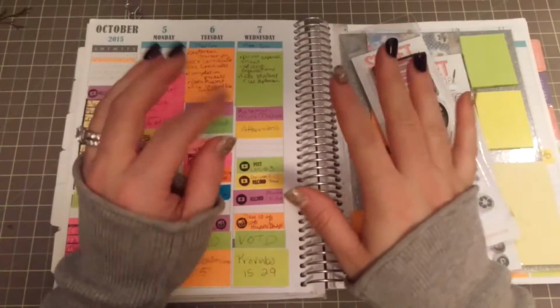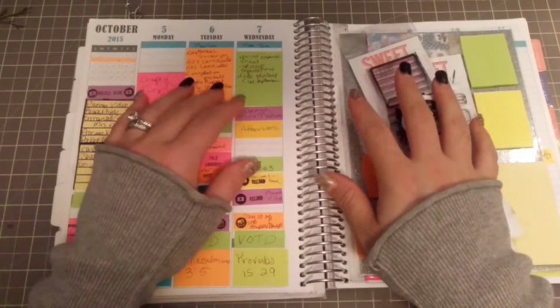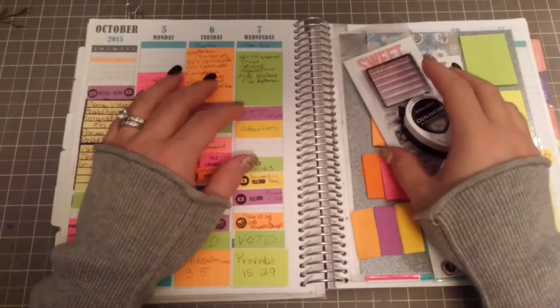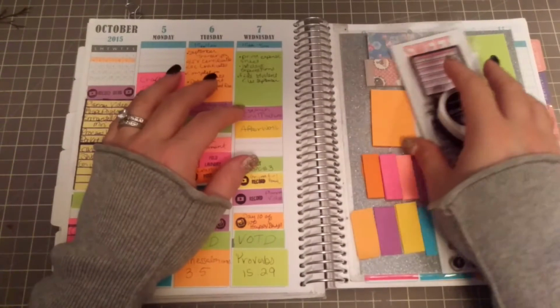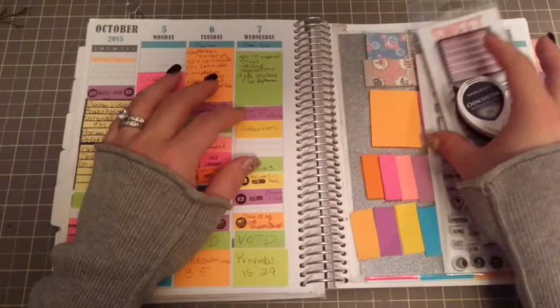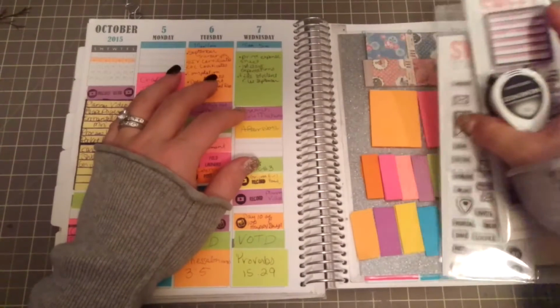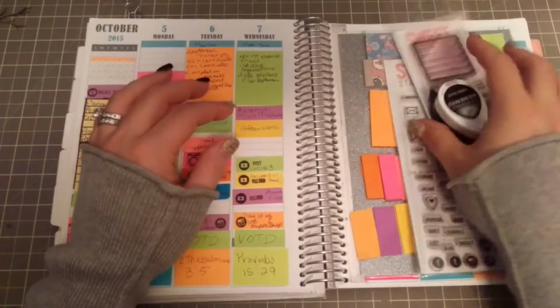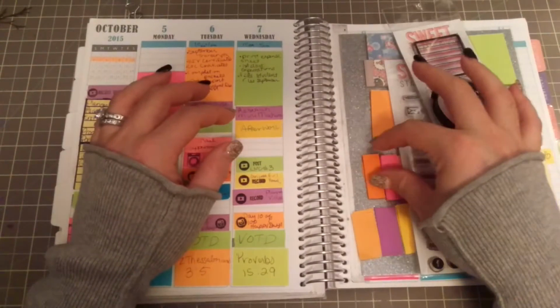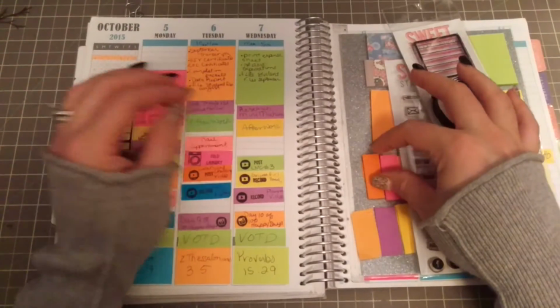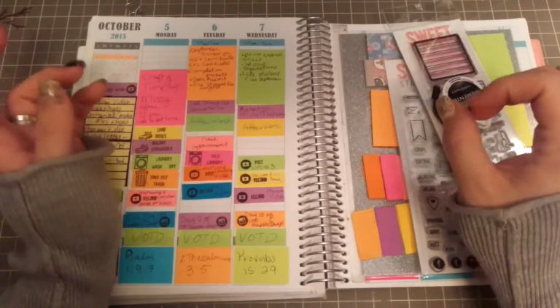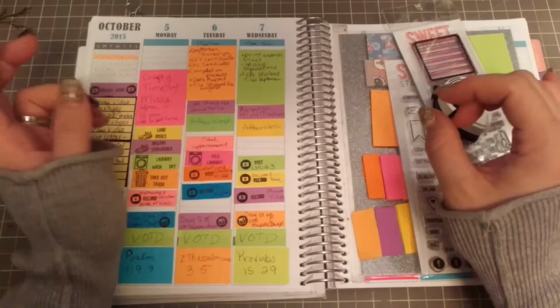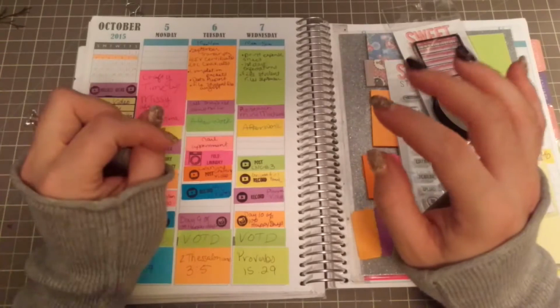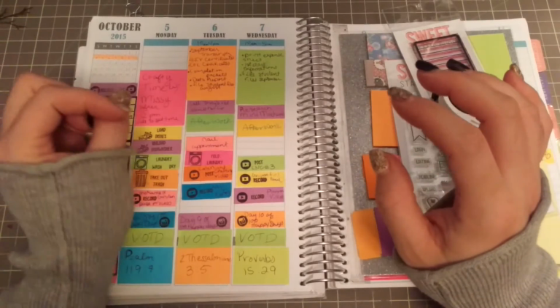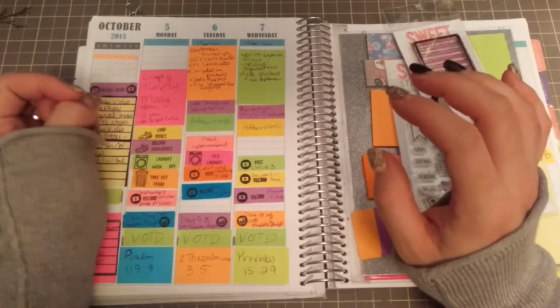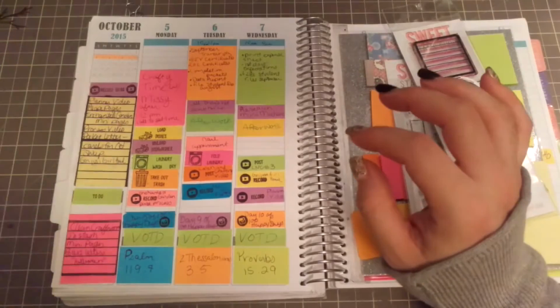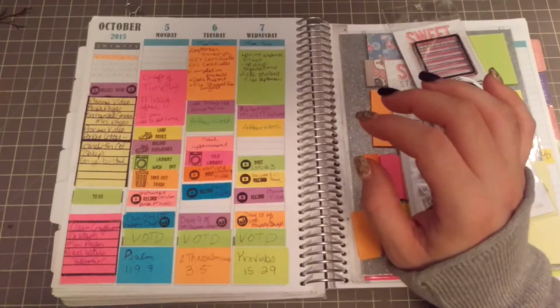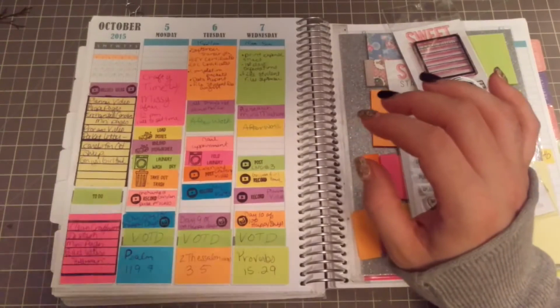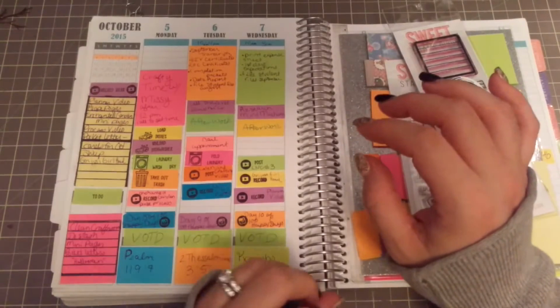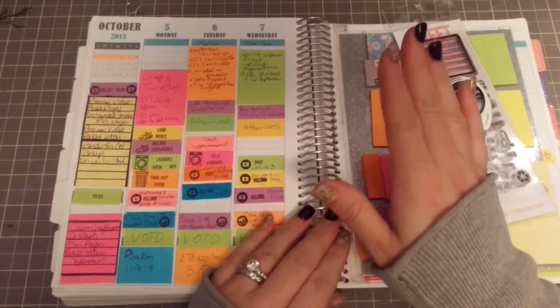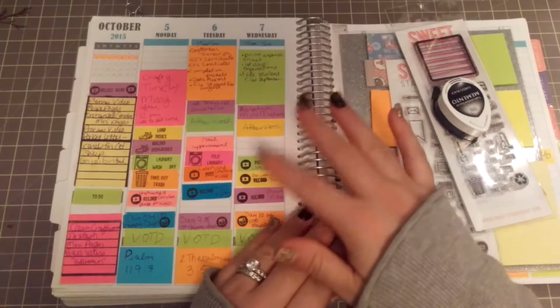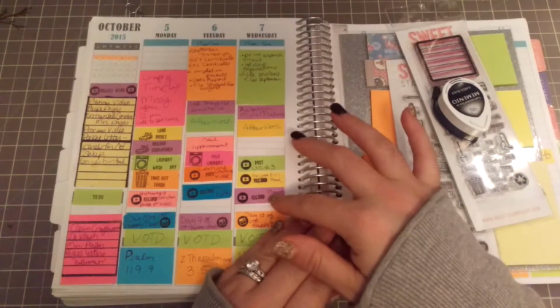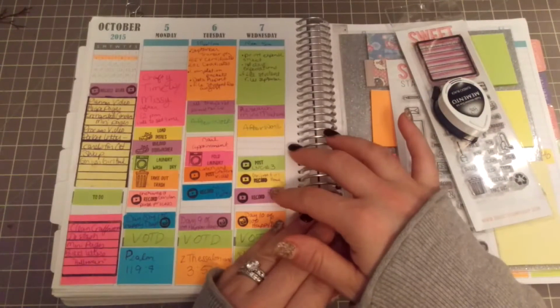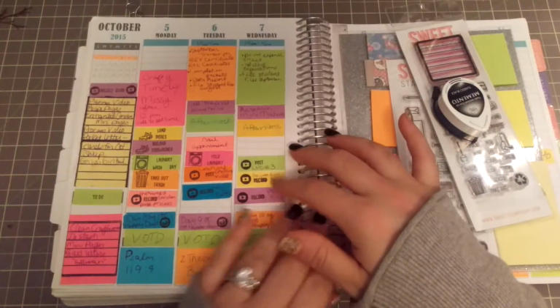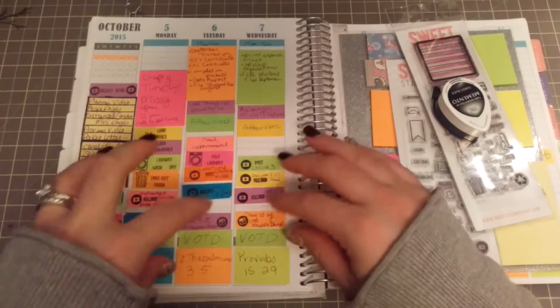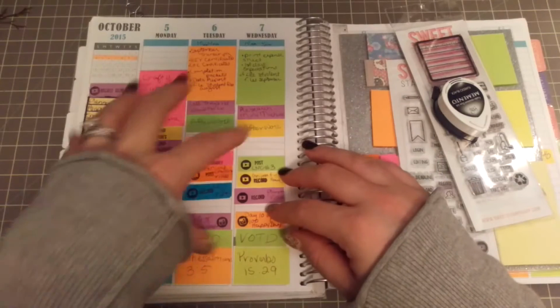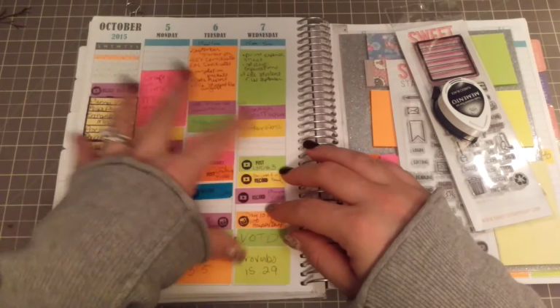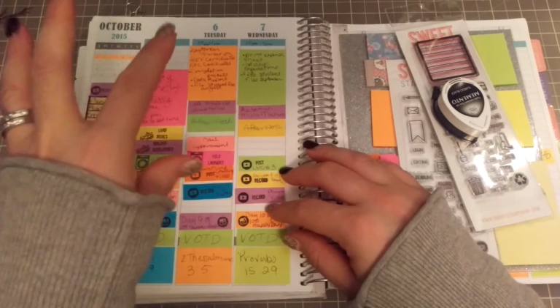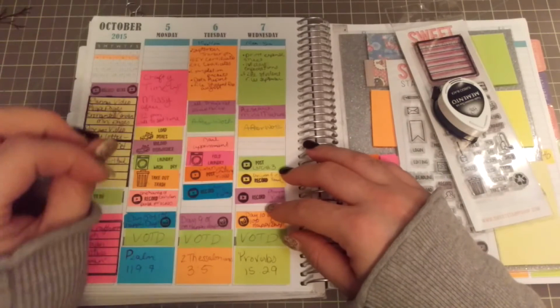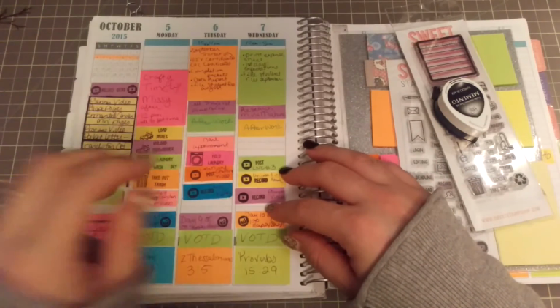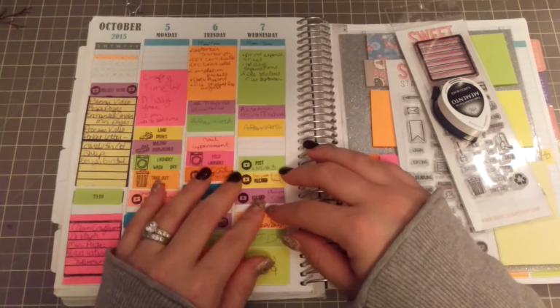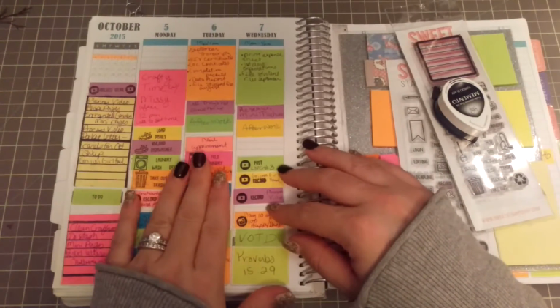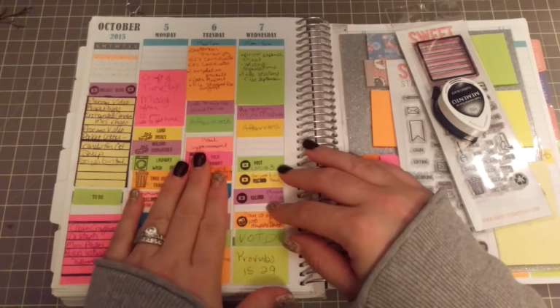Hi guys, I'm back today with a real quick planner video. I just kind of wanted to show you — not a lot has changed in my planner. I'm still using the sticky notes, I'm still using my erasable pens.